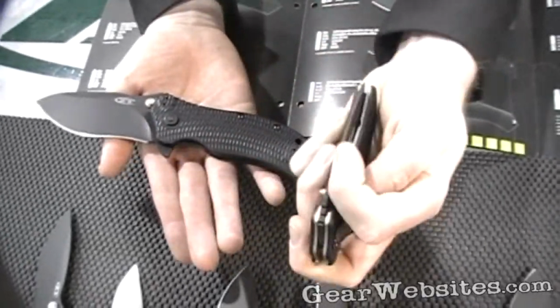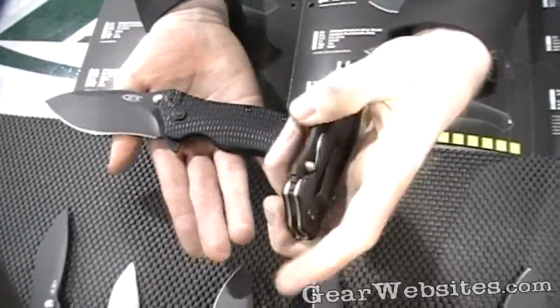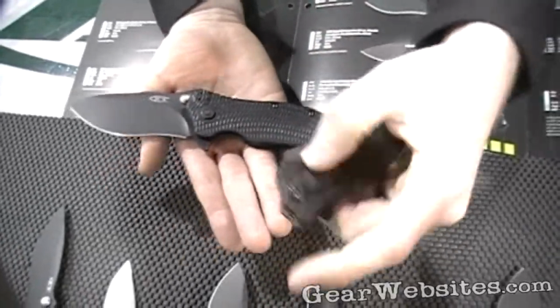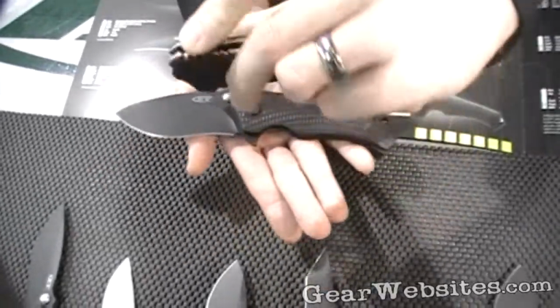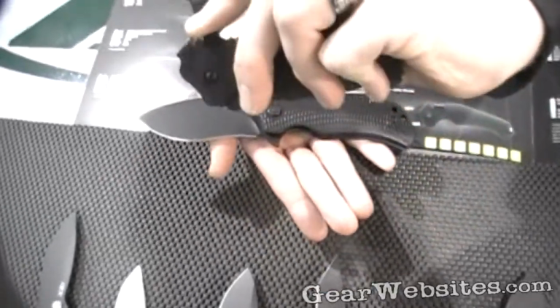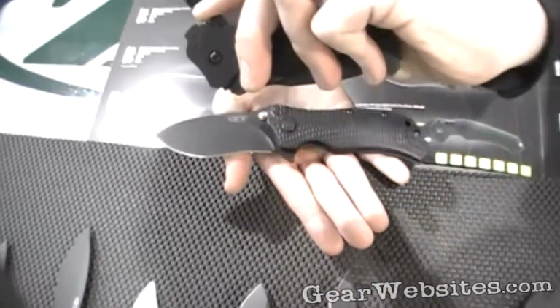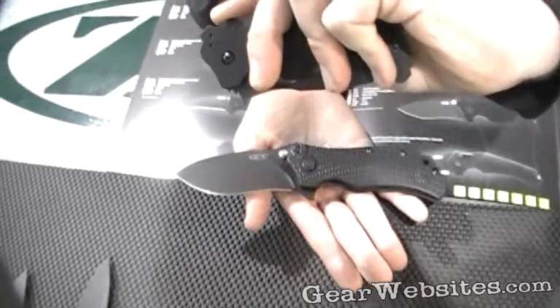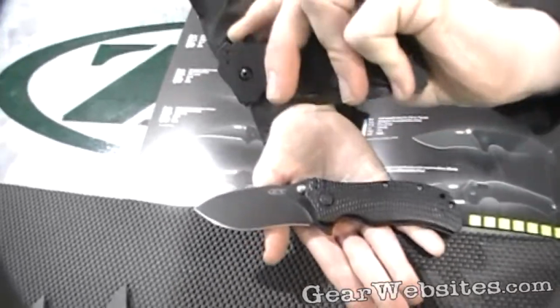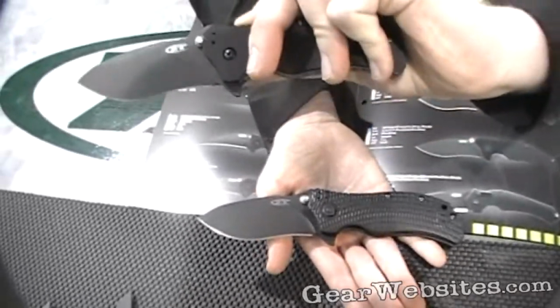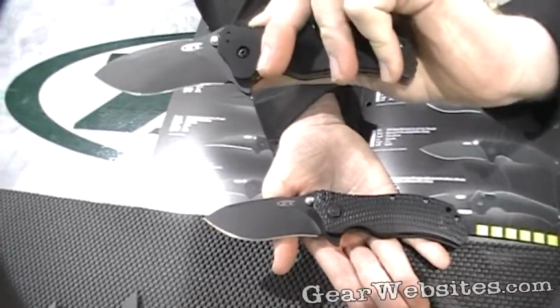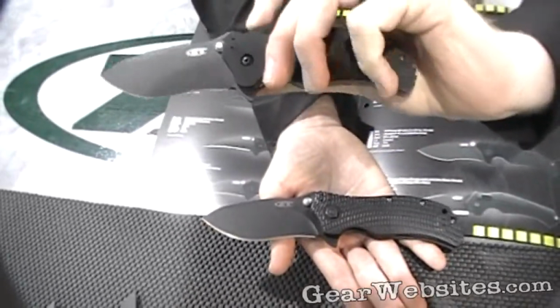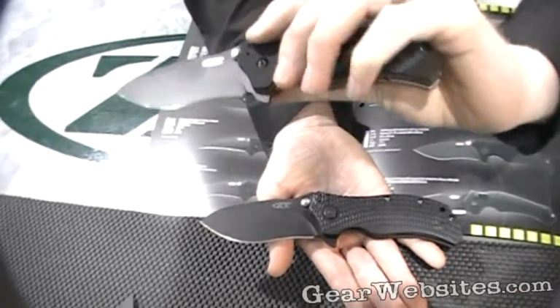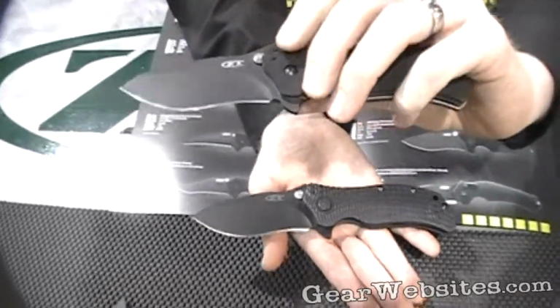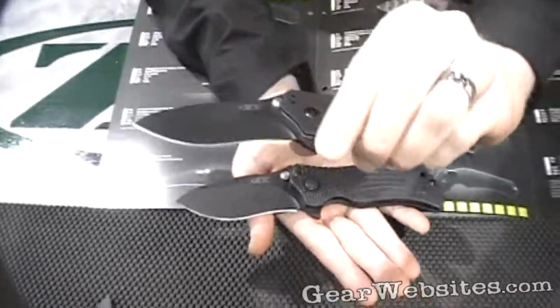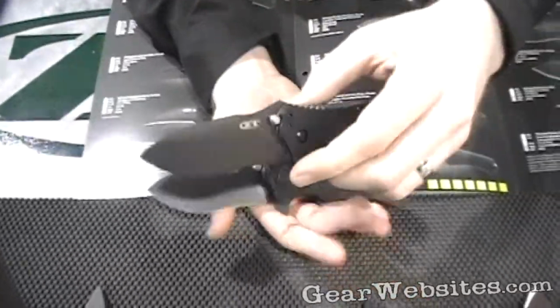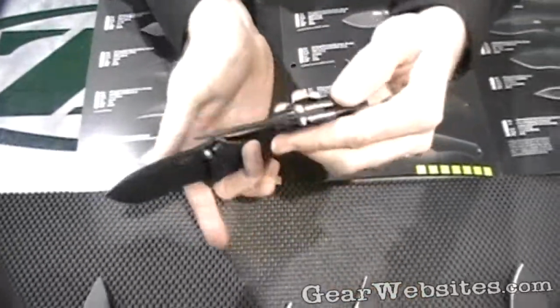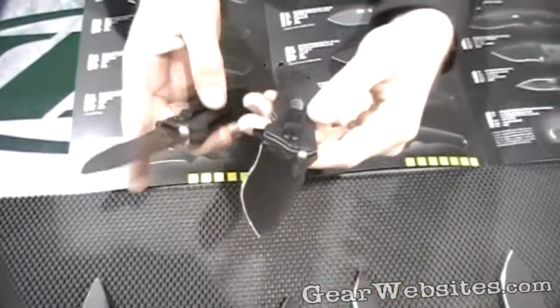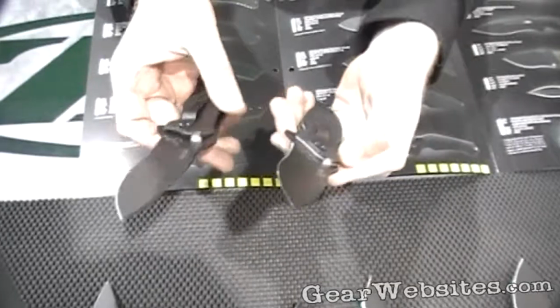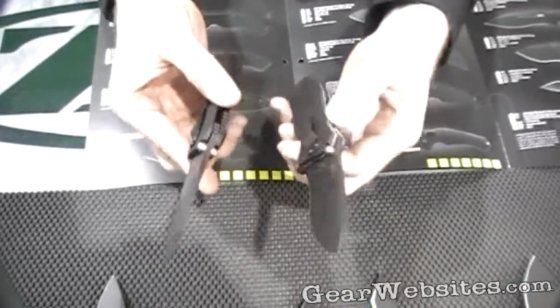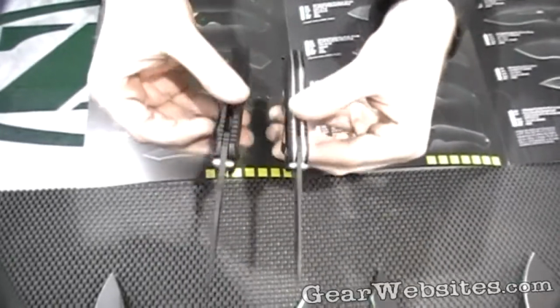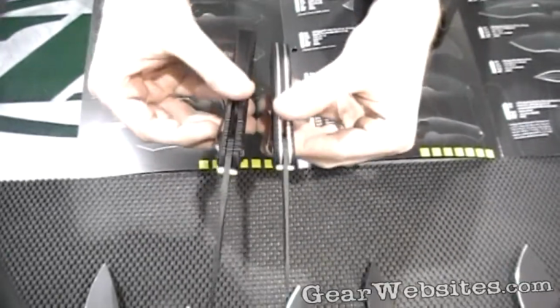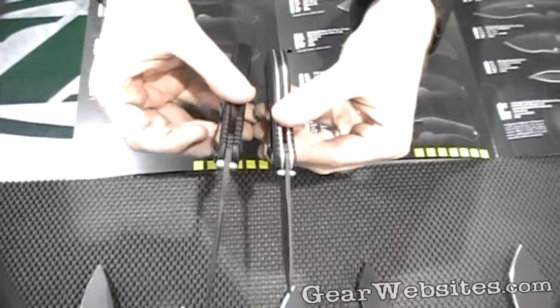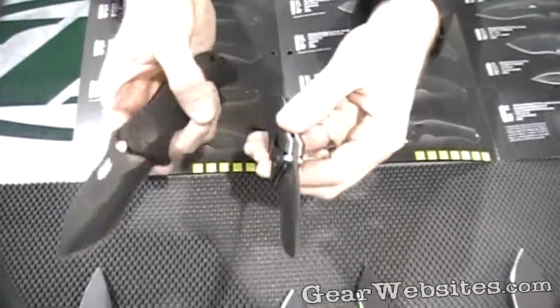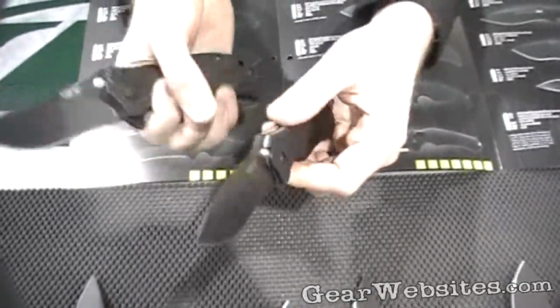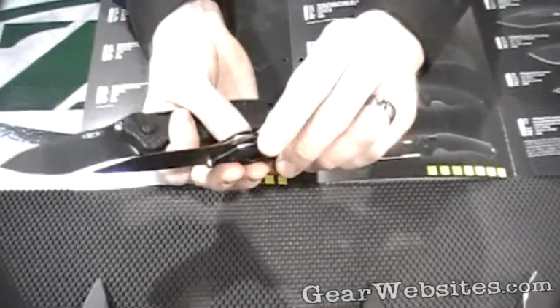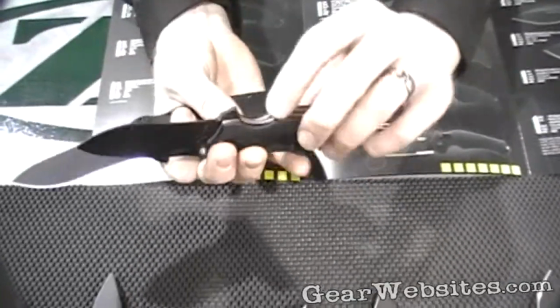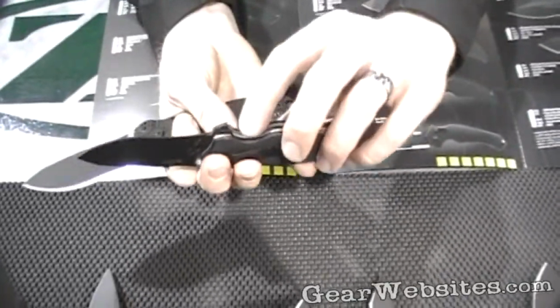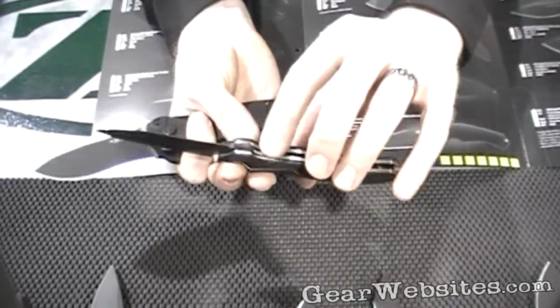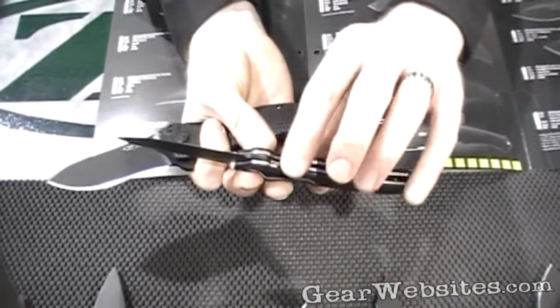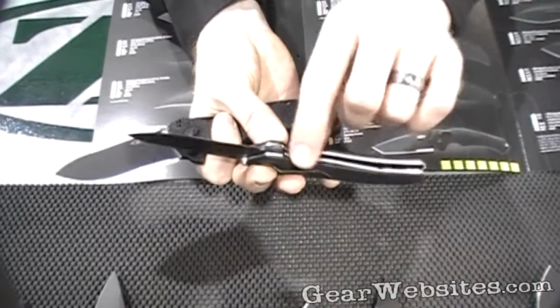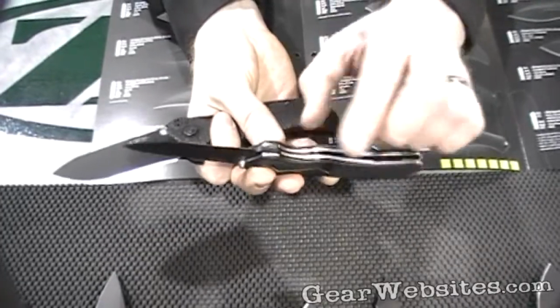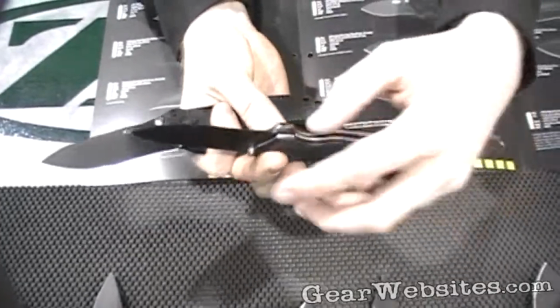It also features assisted opening, S30V blade steel, and it's just a little bit scaled down, a little slimmer in the pocket. It's a very heavy liner lock — 80 thou liner lock.